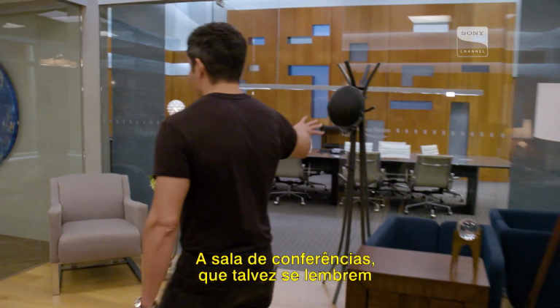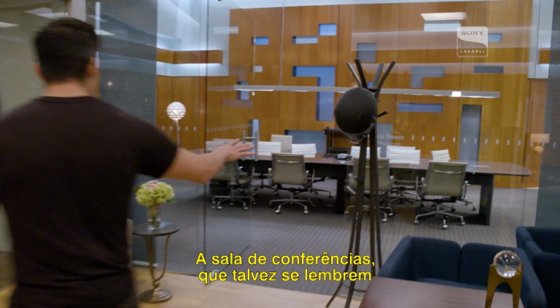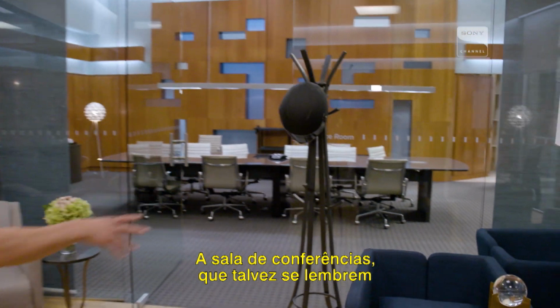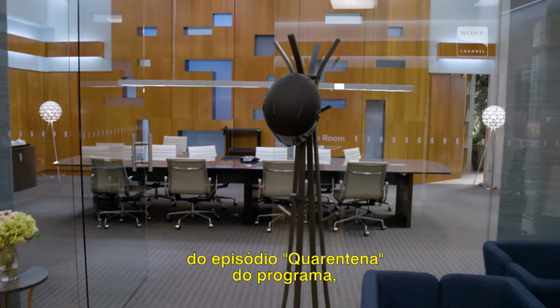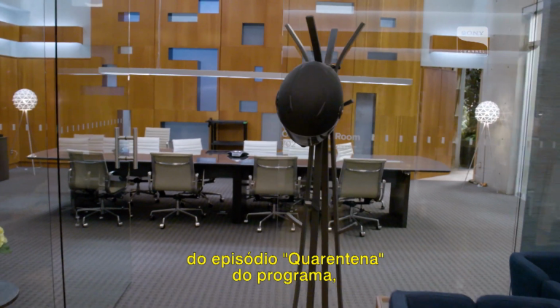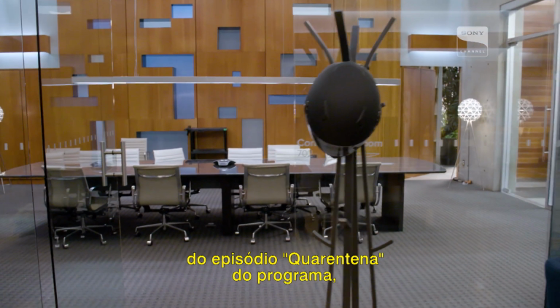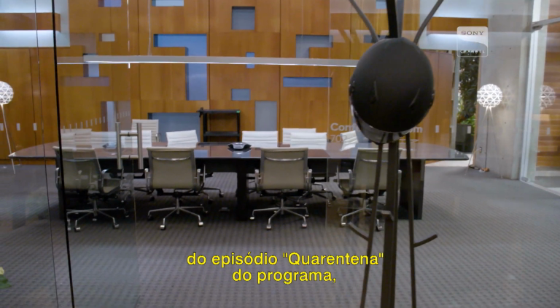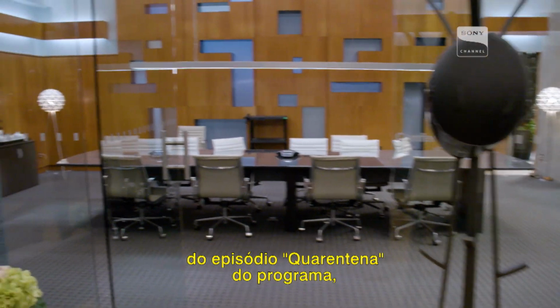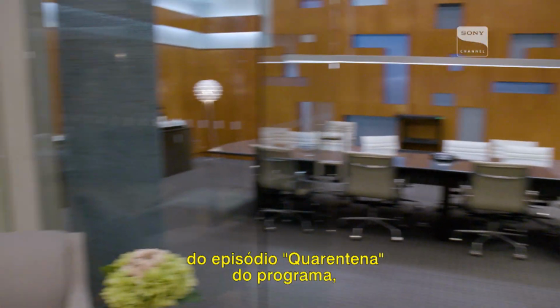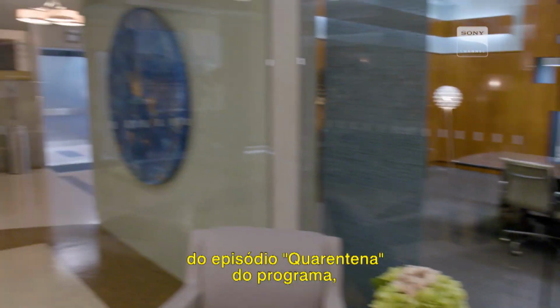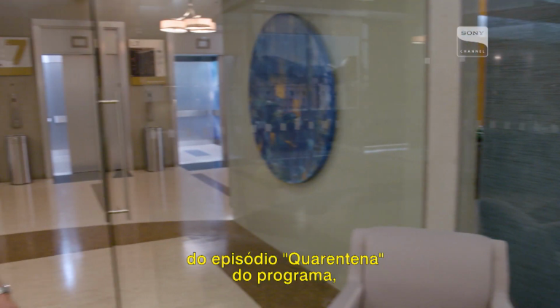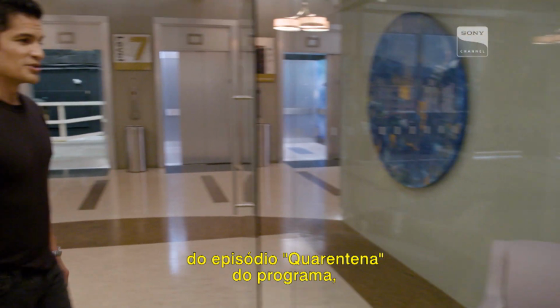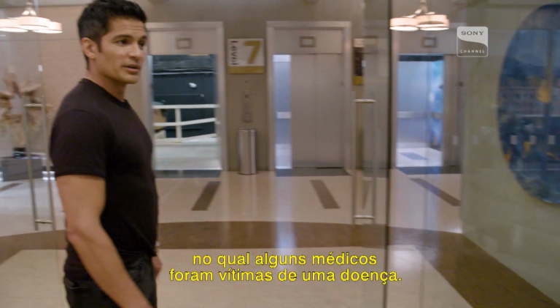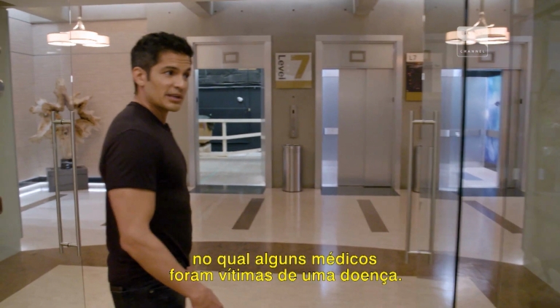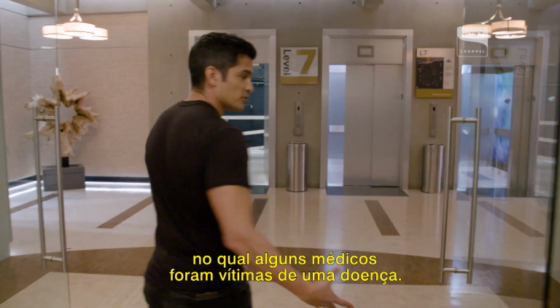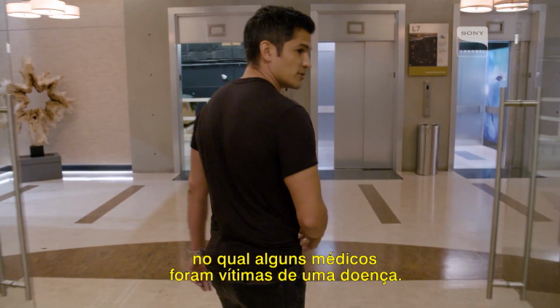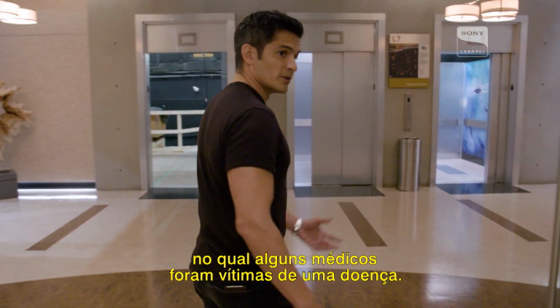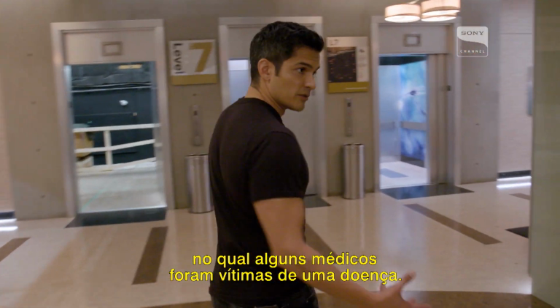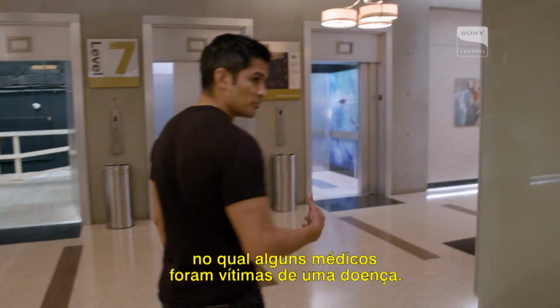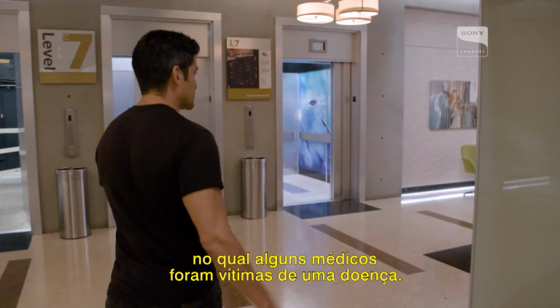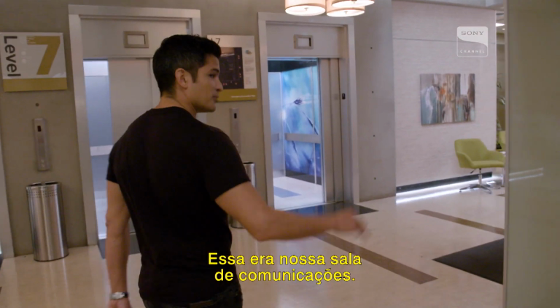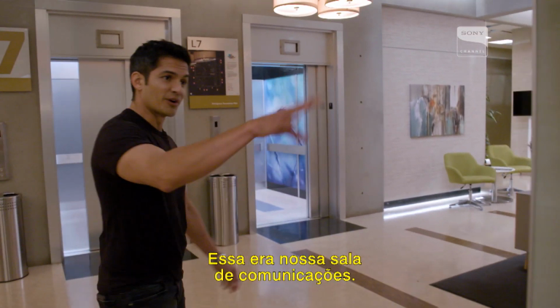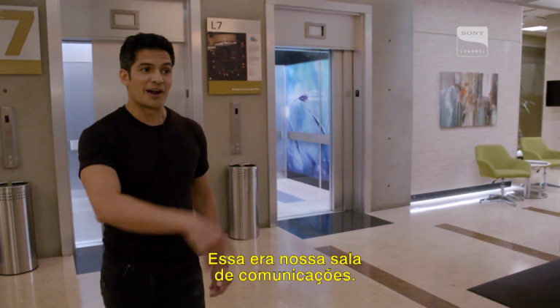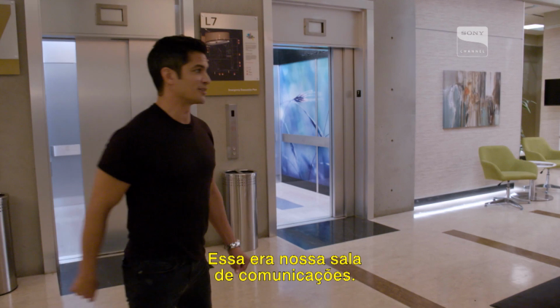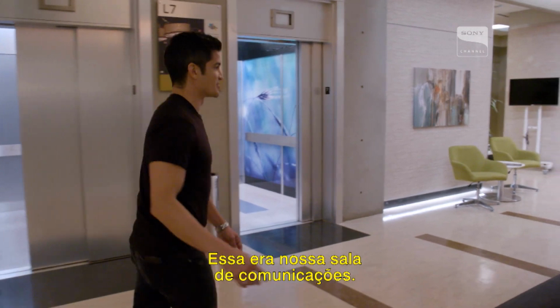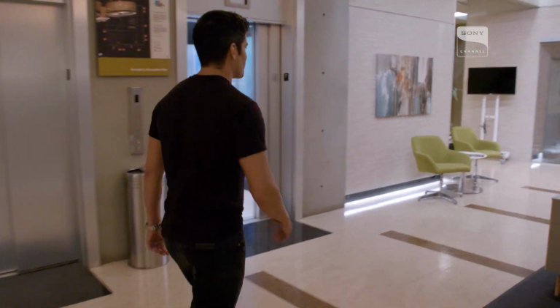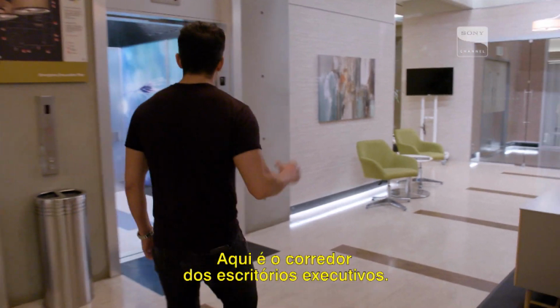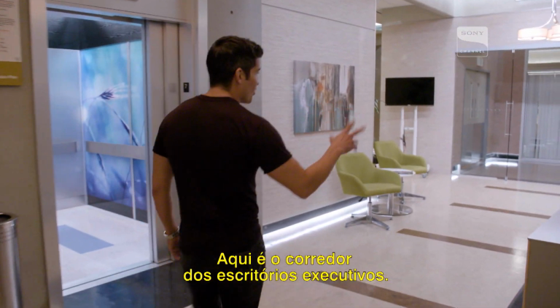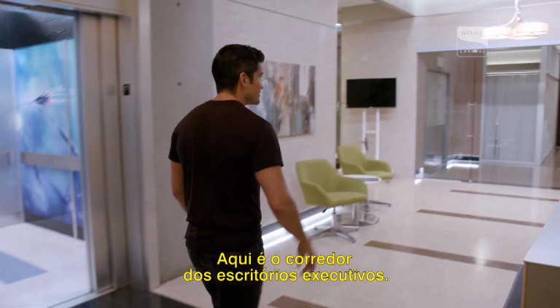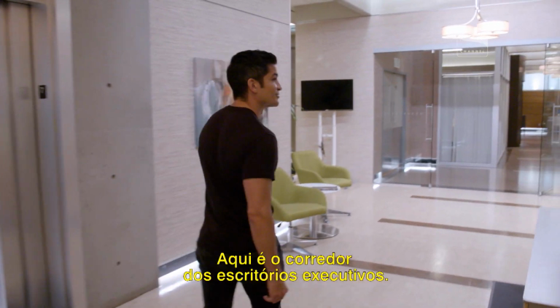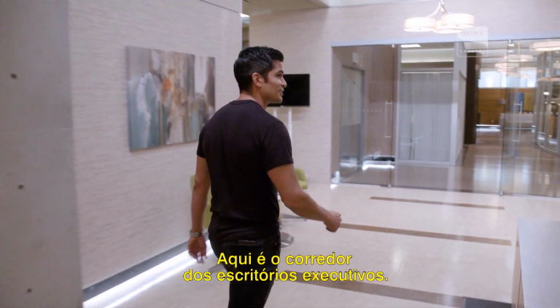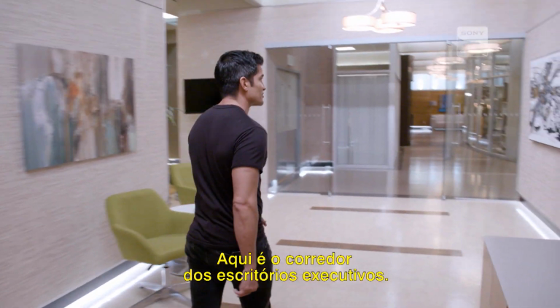This is the conference room, which you may remember from the quarantine episode of the show when we had a few doctors who they themselves had fallen prey to an illness. That was kind of our ad hoc communications room. Here is the hallway for executive offices.